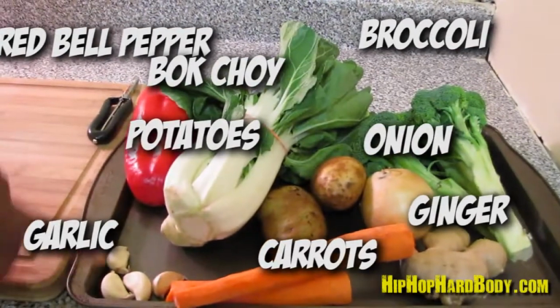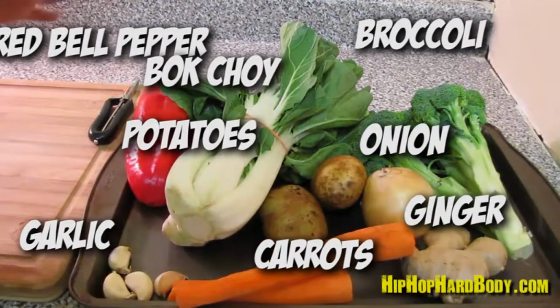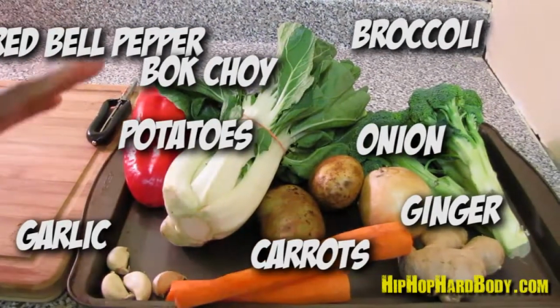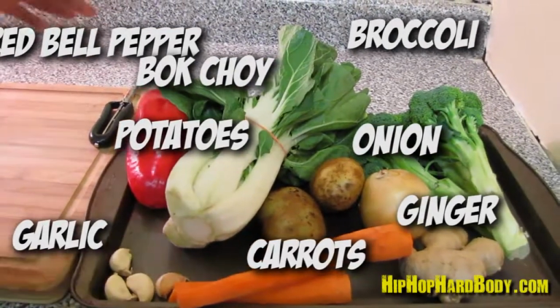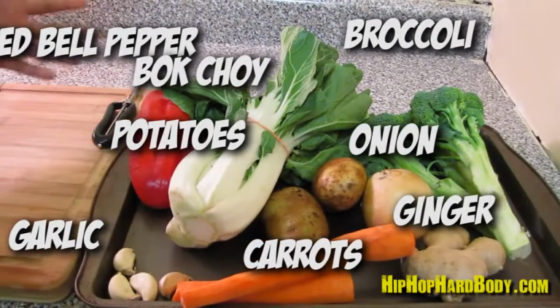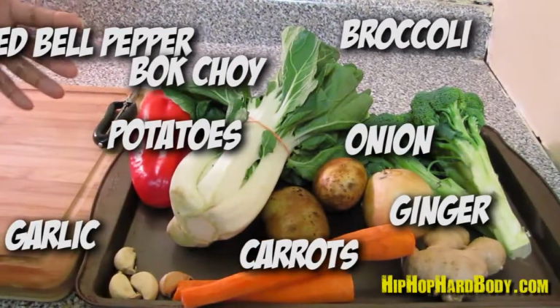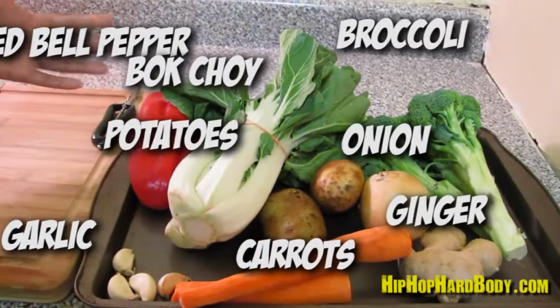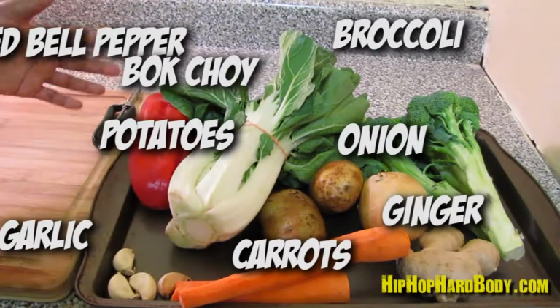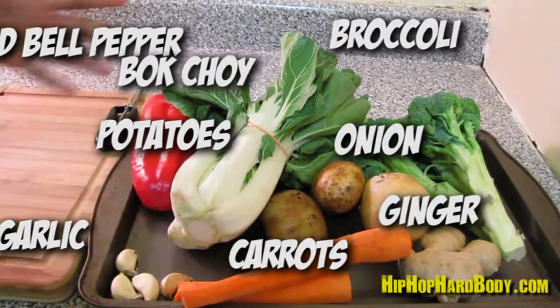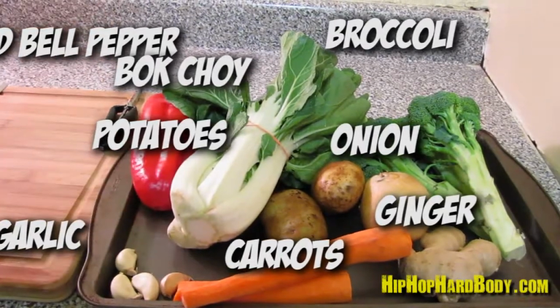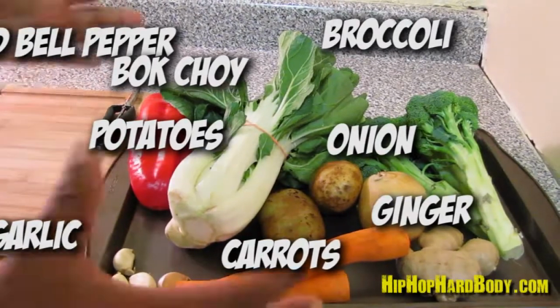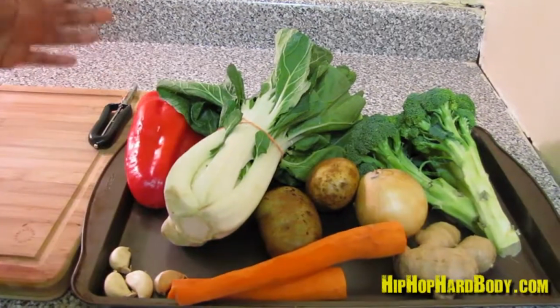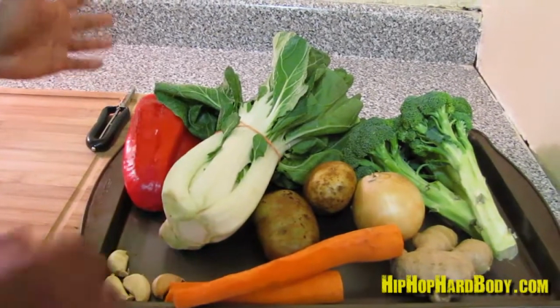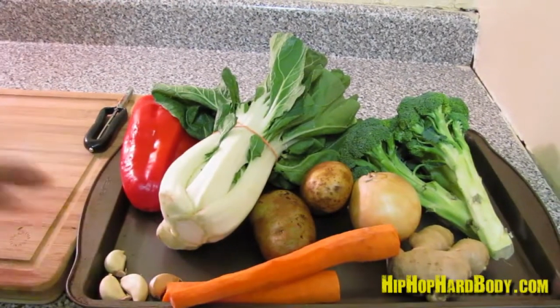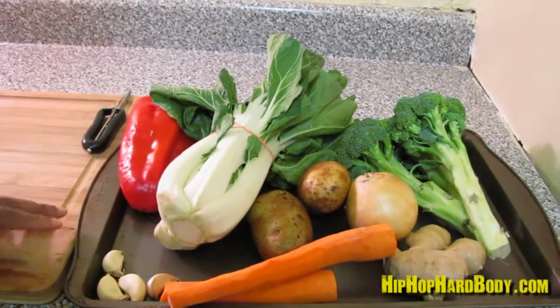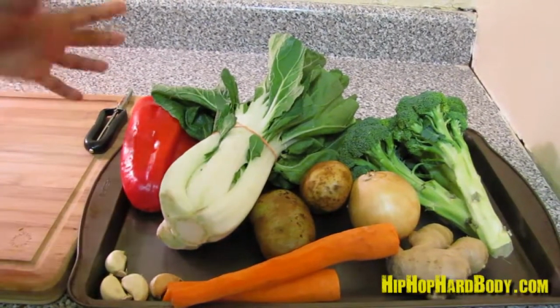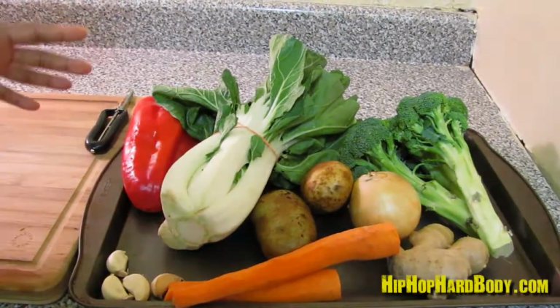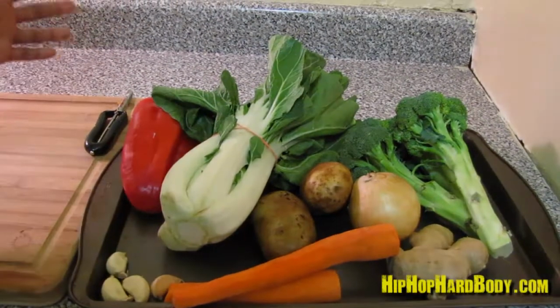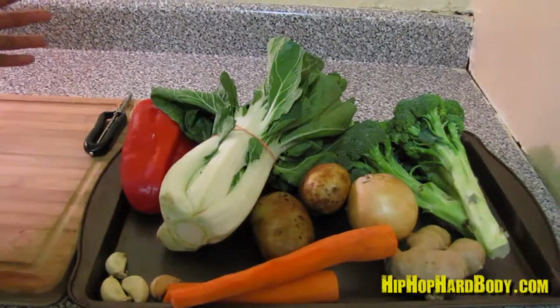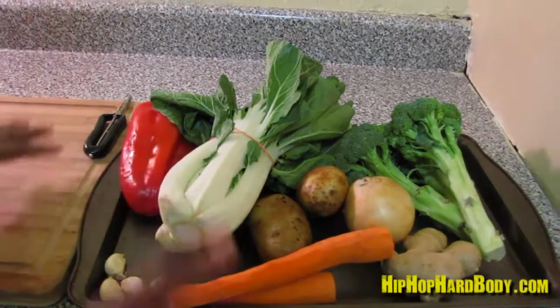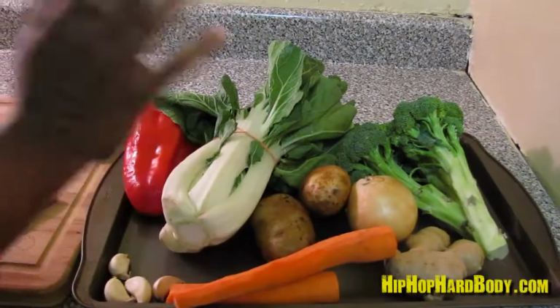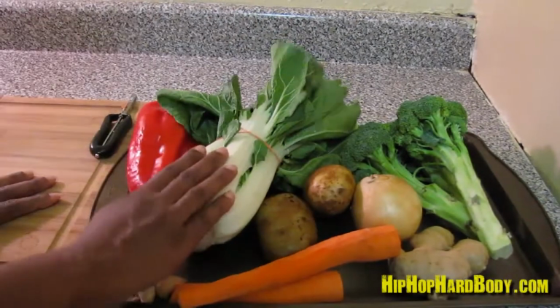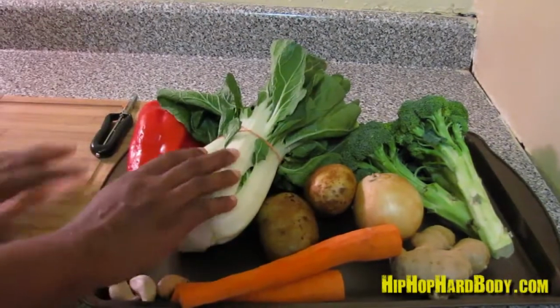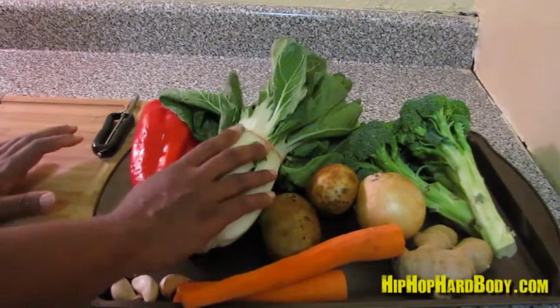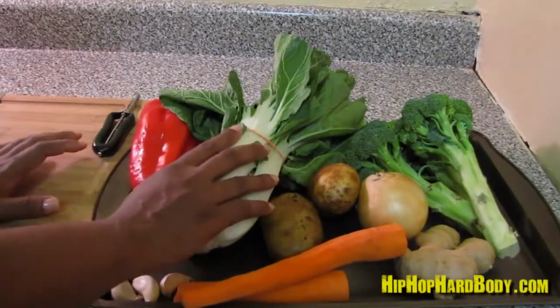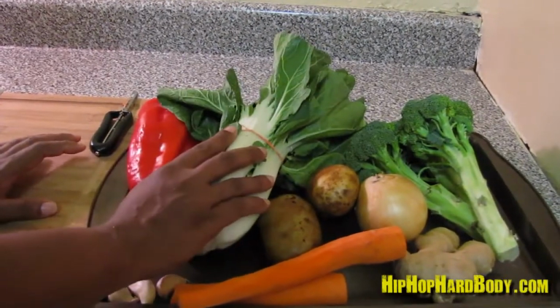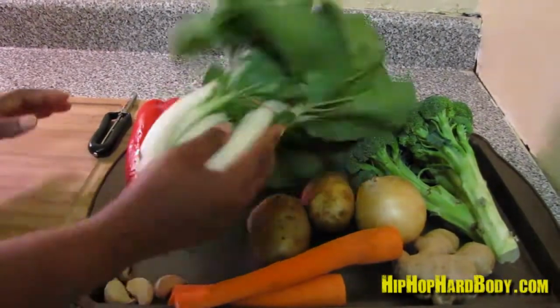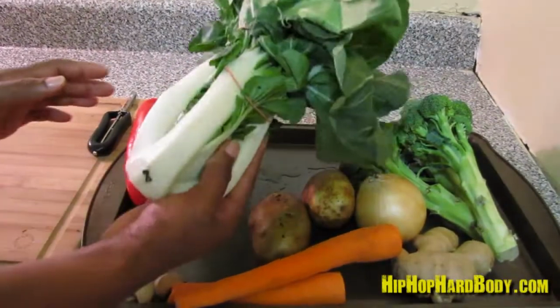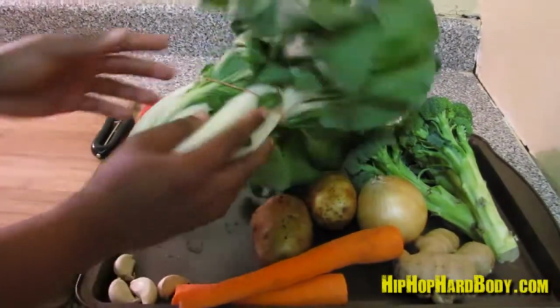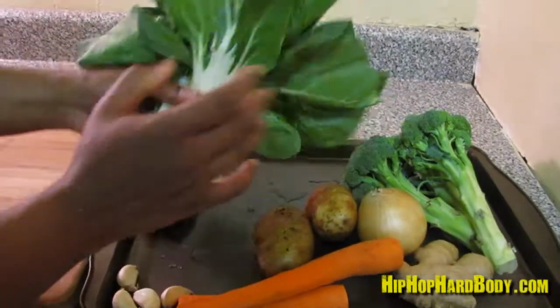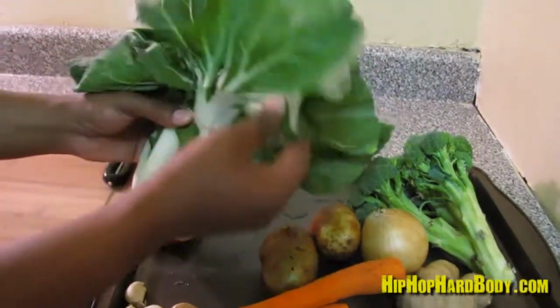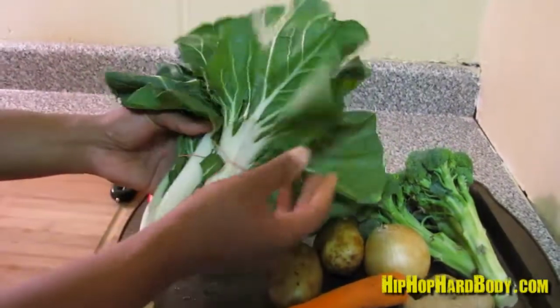Now you can use whatever vegetables you like — you can substitute for whatever. Like I usually put cabbage, but the cabbage today didn't look too good, so right next to the cabbage was this bok choy, and it looks, as you can see, really nice.